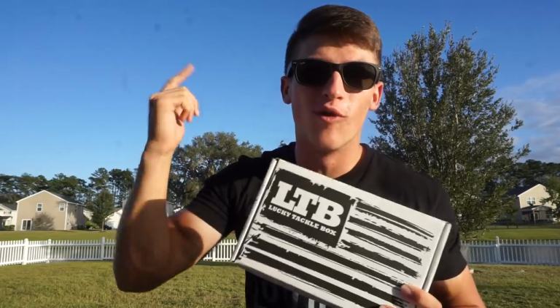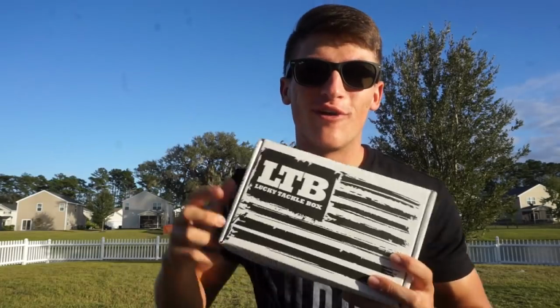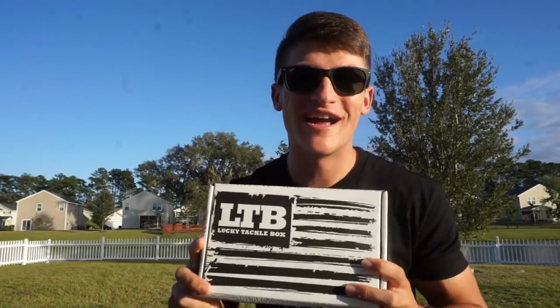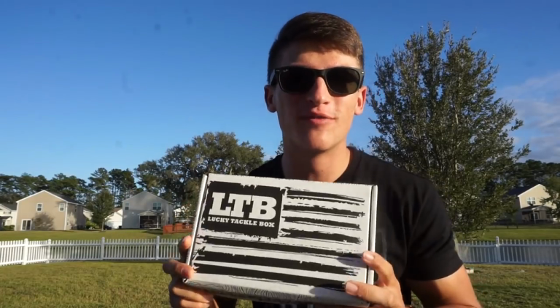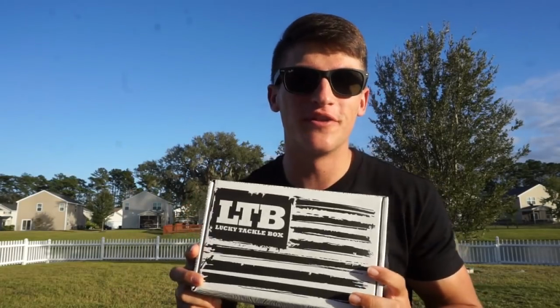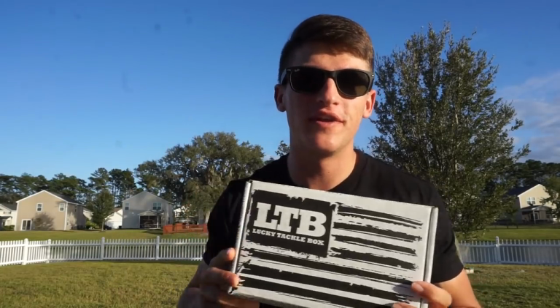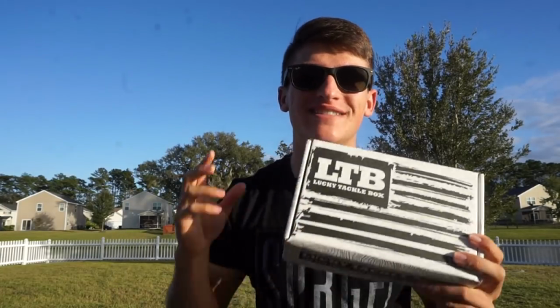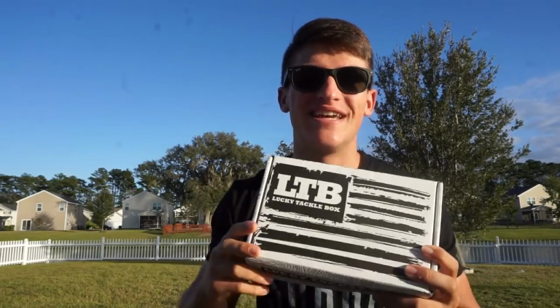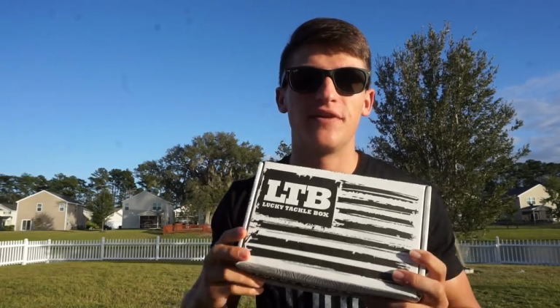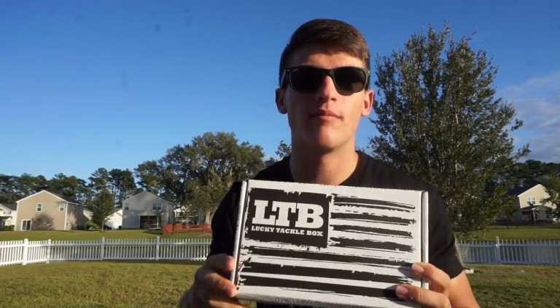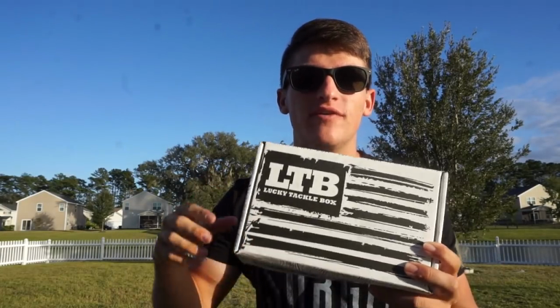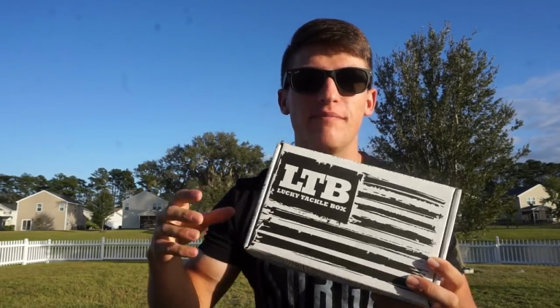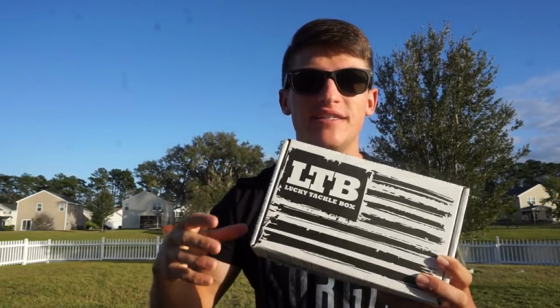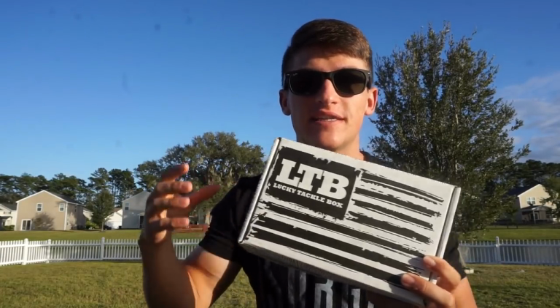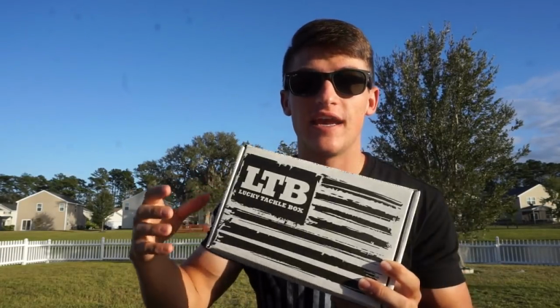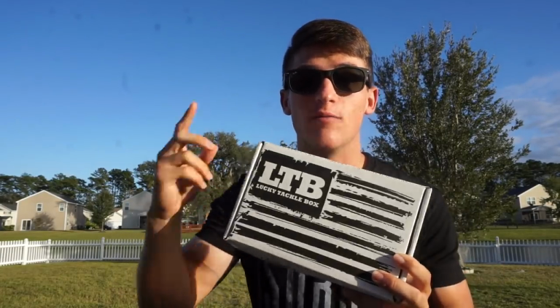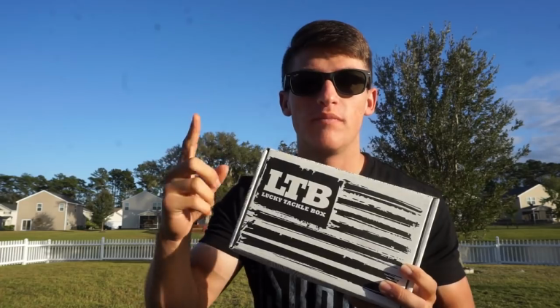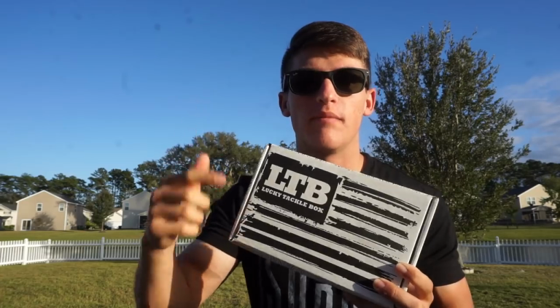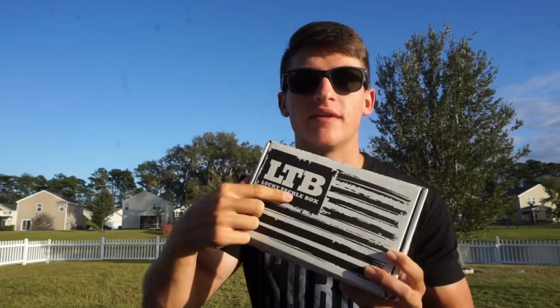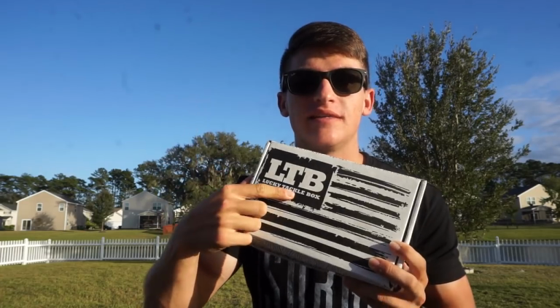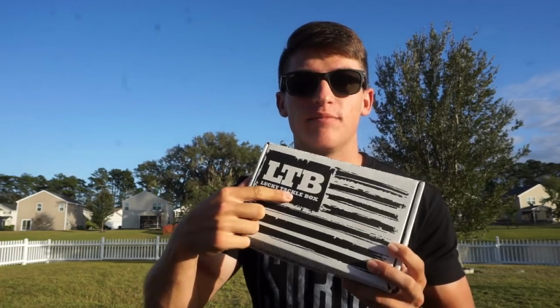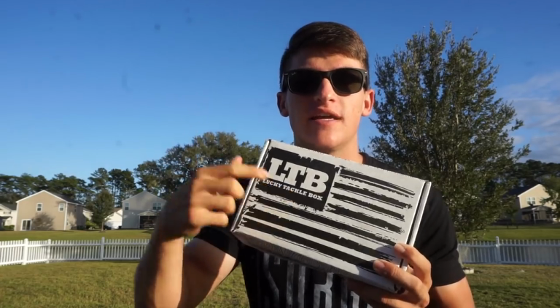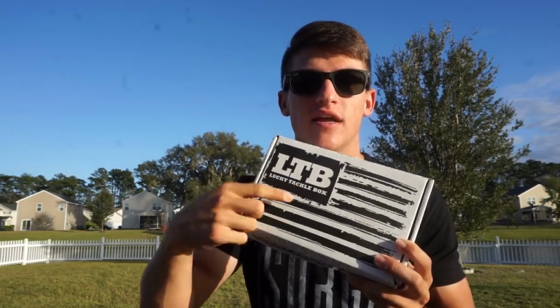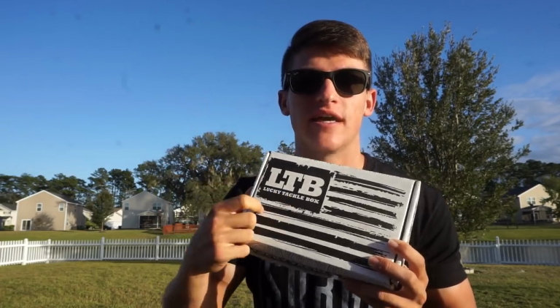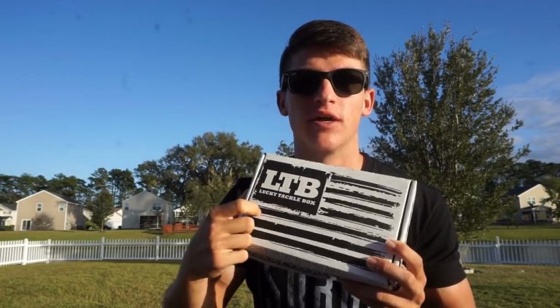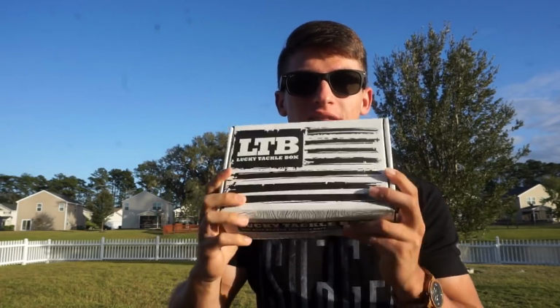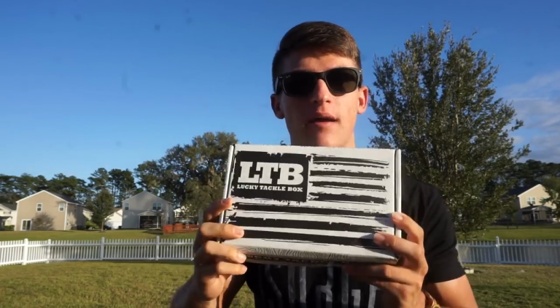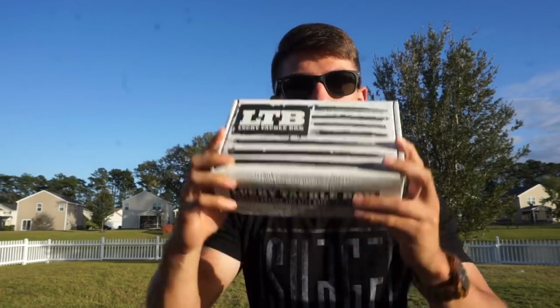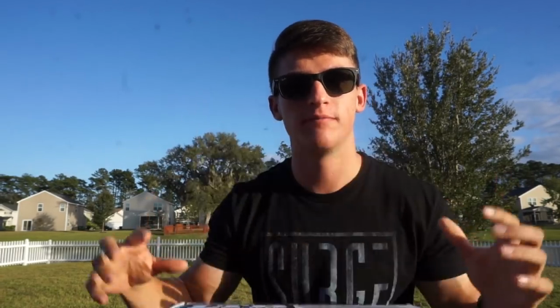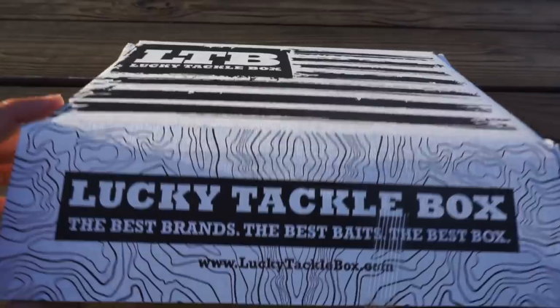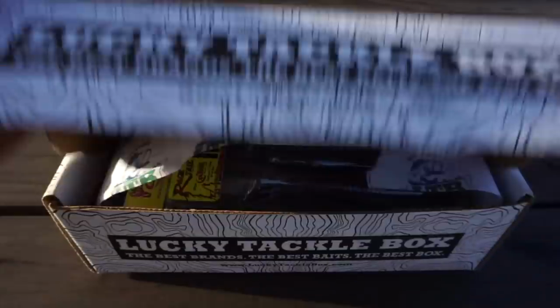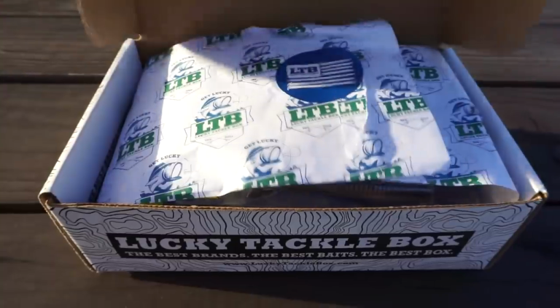What's going on guys, welcome to another video. In today's video I'm going to give you as many tips as I can in one minute about this month's Lucky Tackle Box. Let's hop into it.